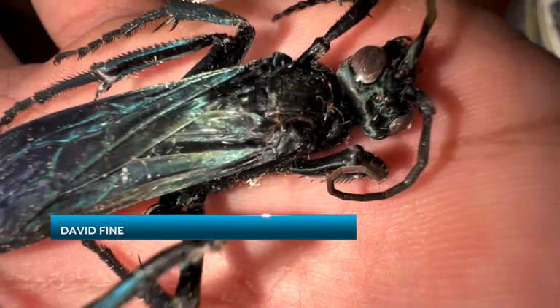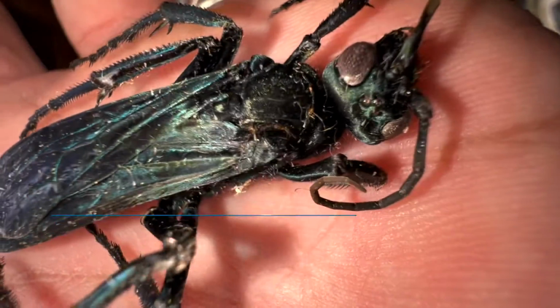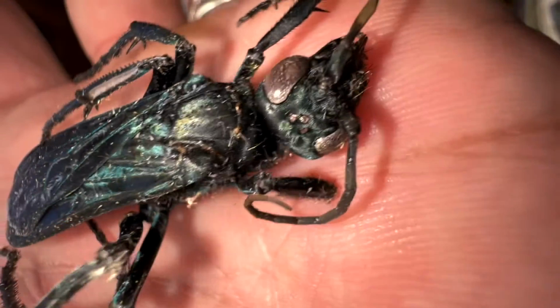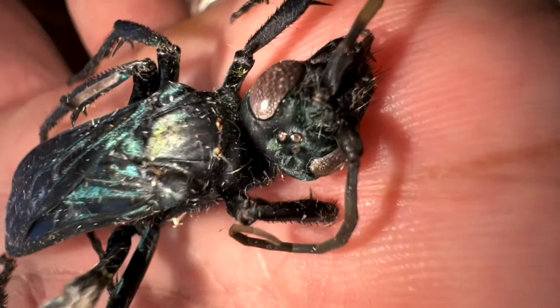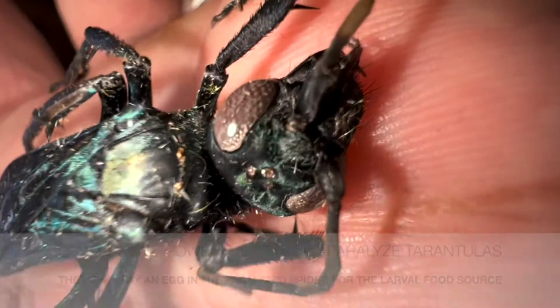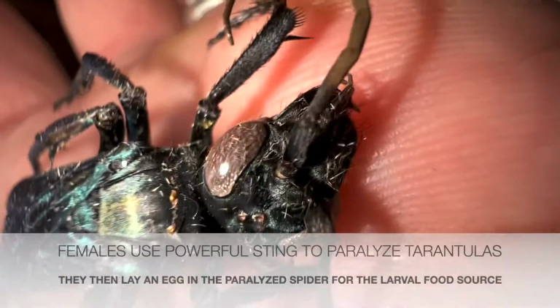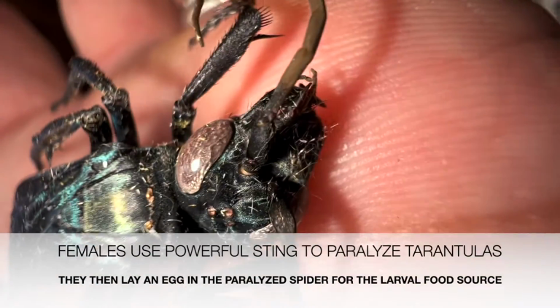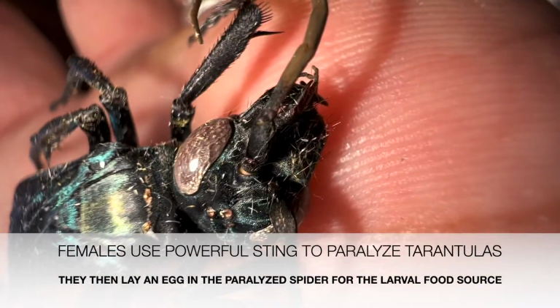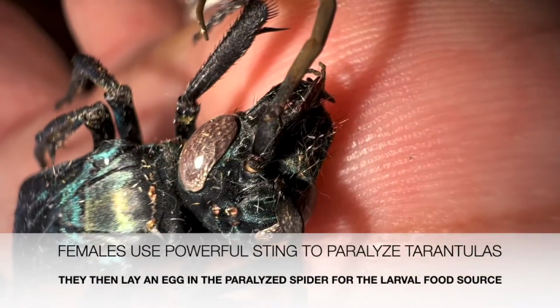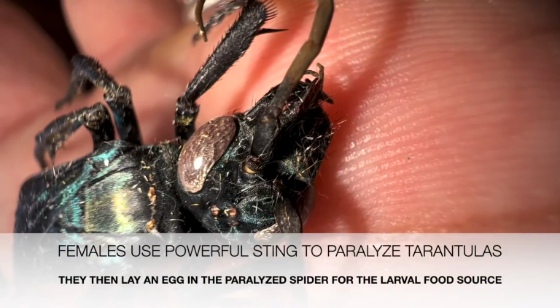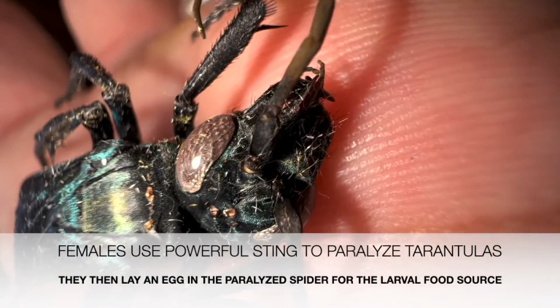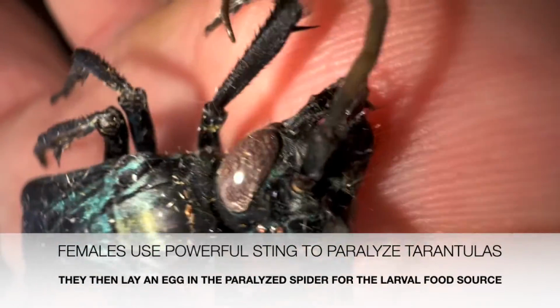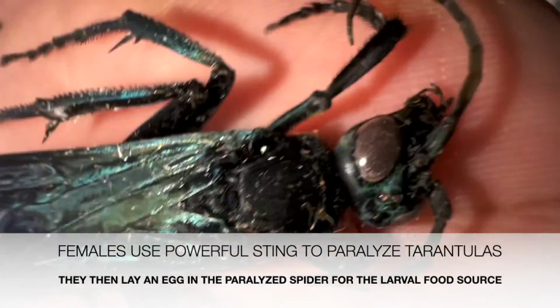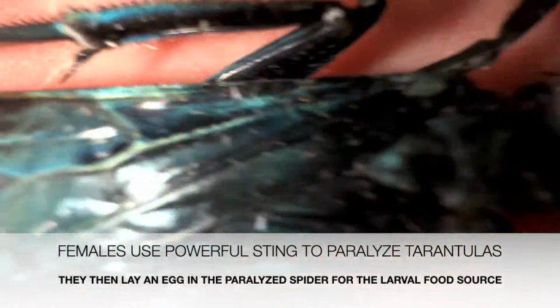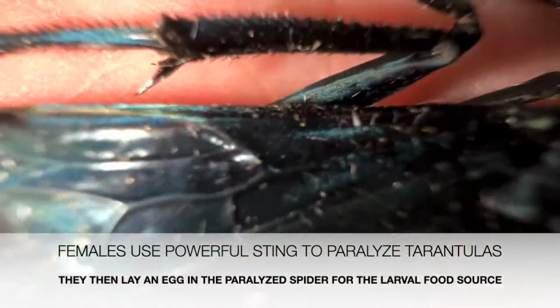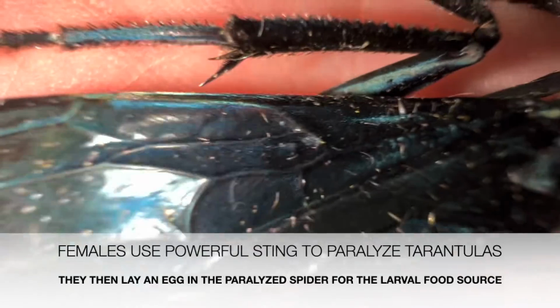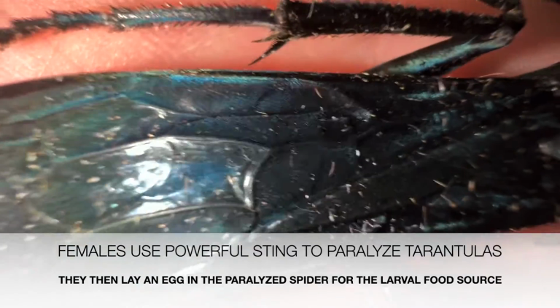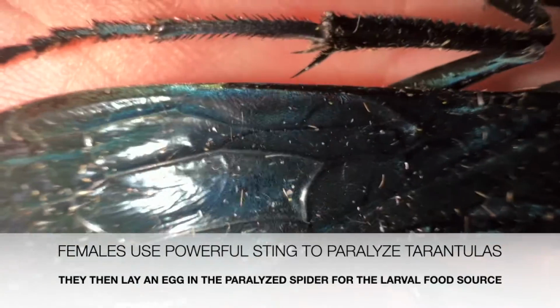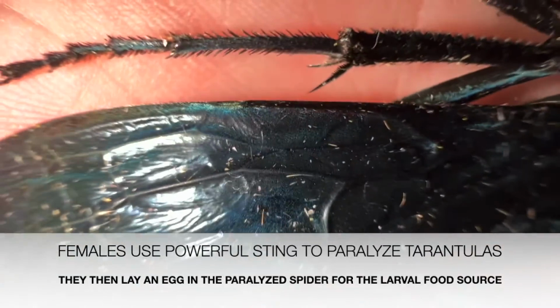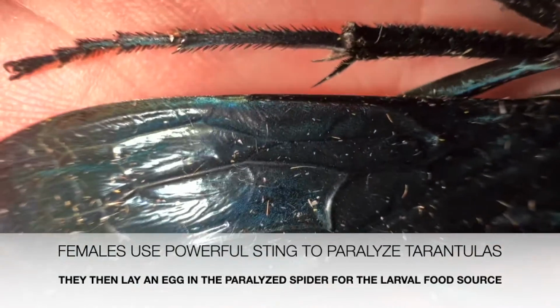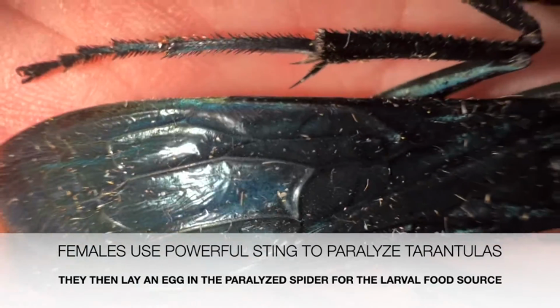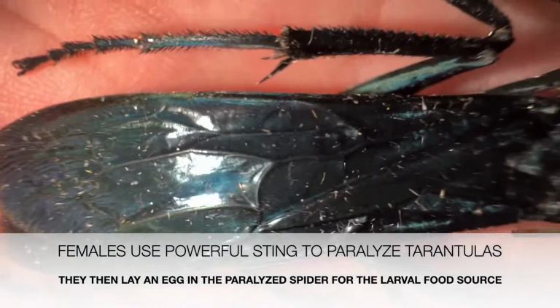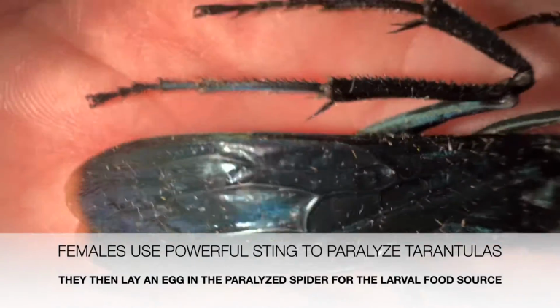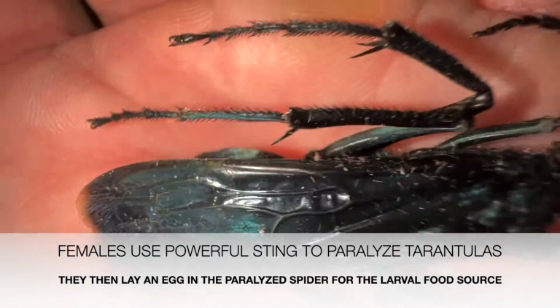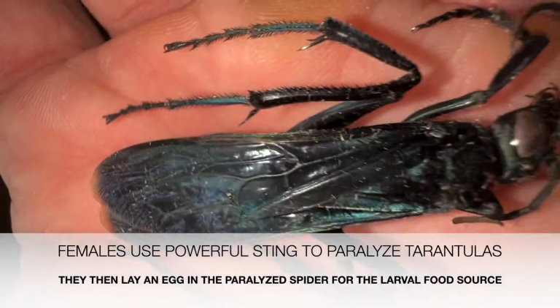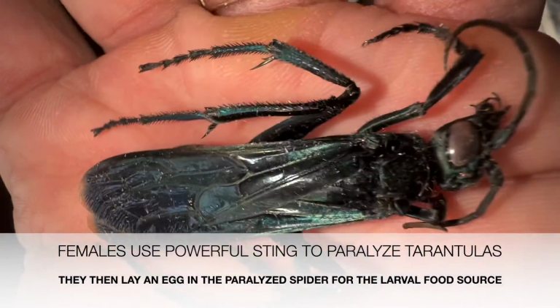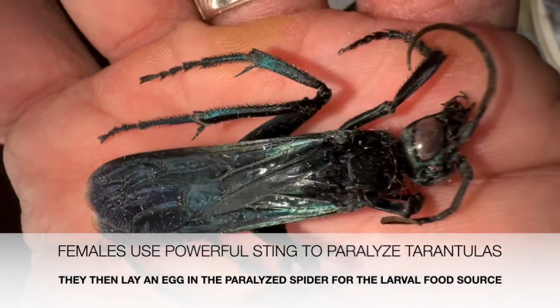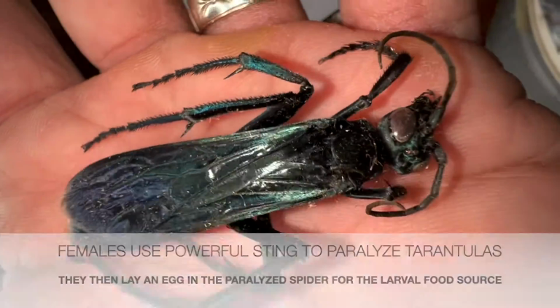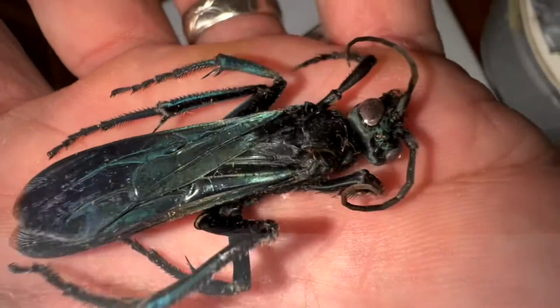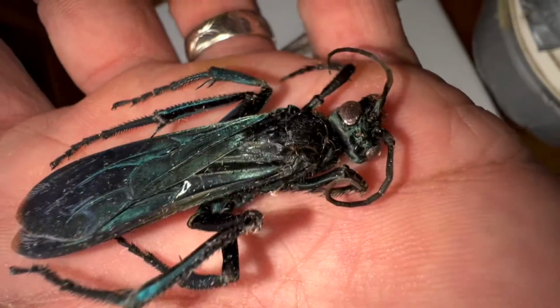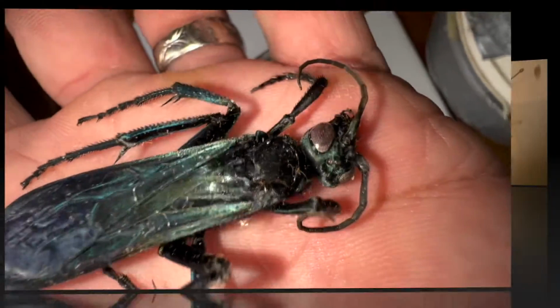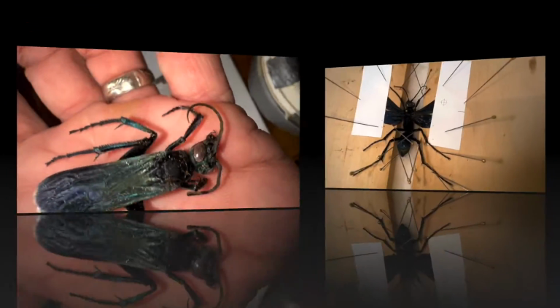And that's terrifying. Look at how terrifying that thing is. I would hate to get stung by this. We're going to do that together right now, guys.